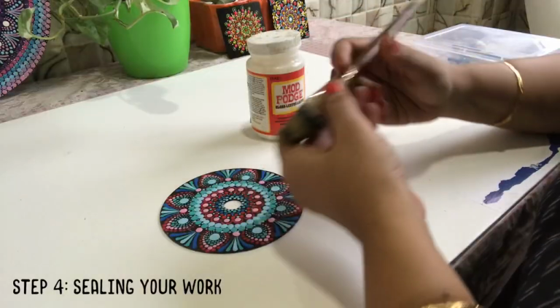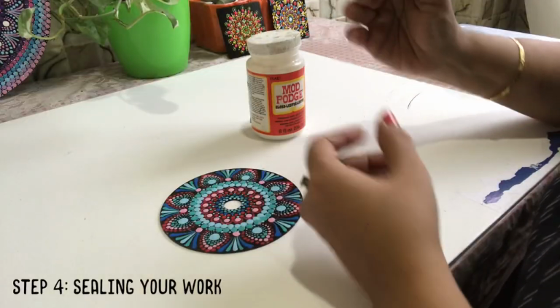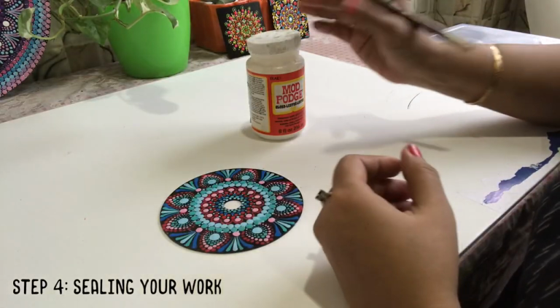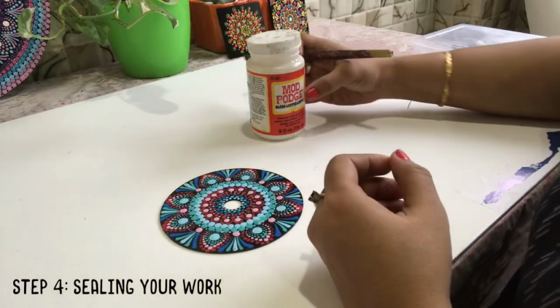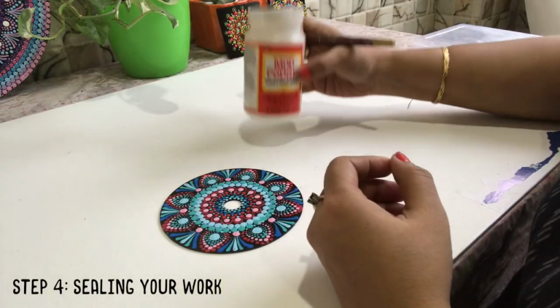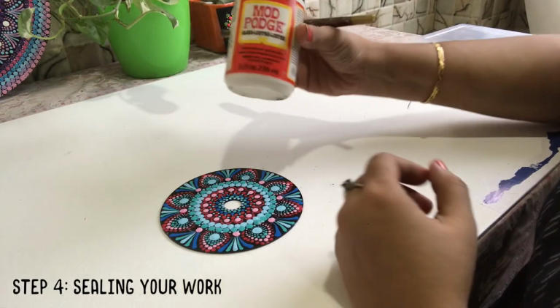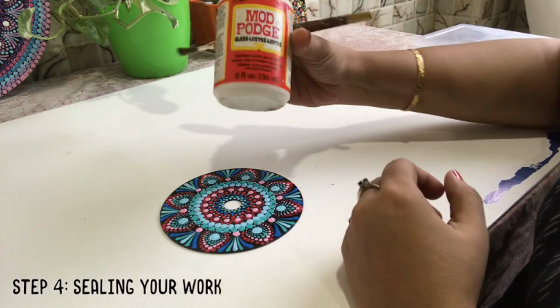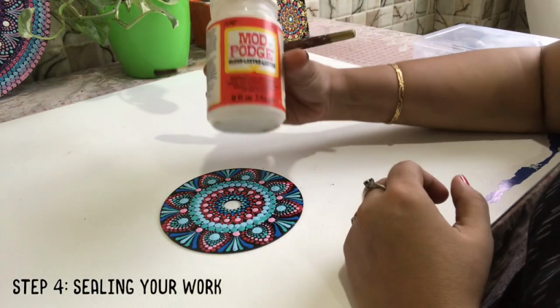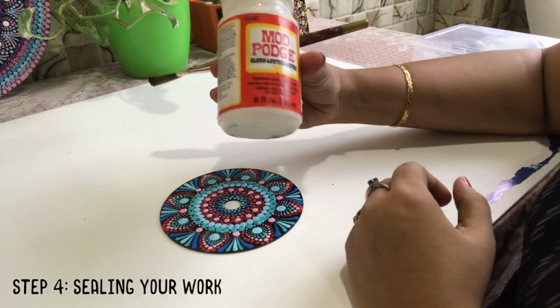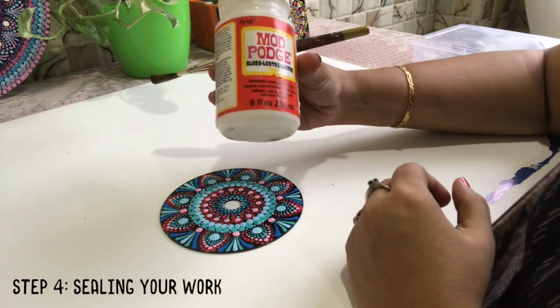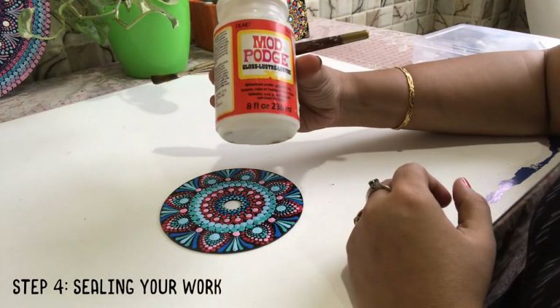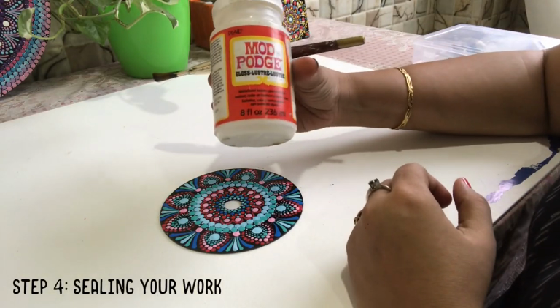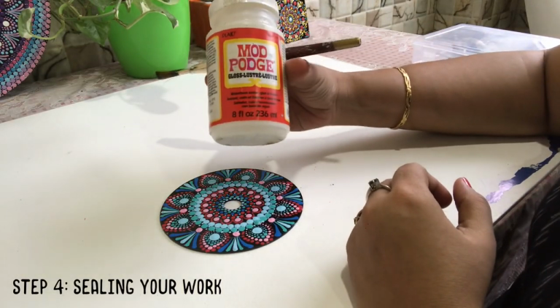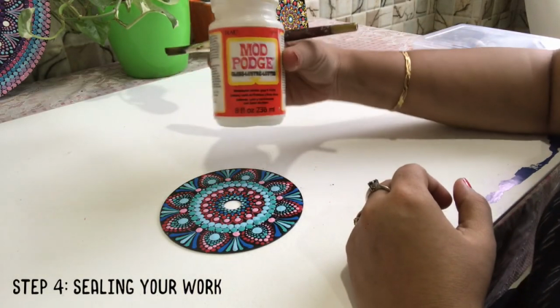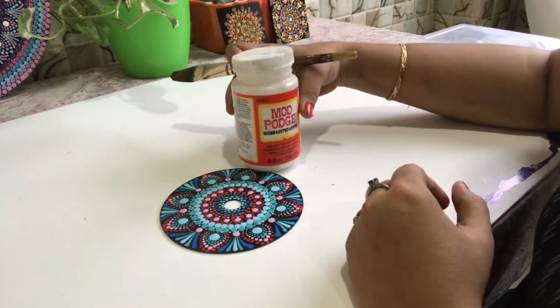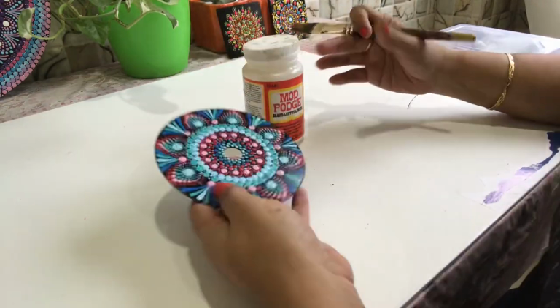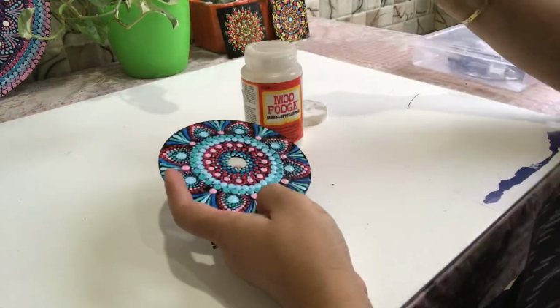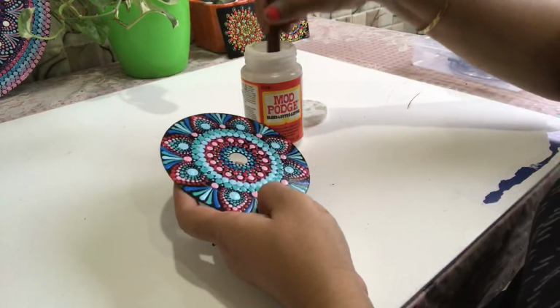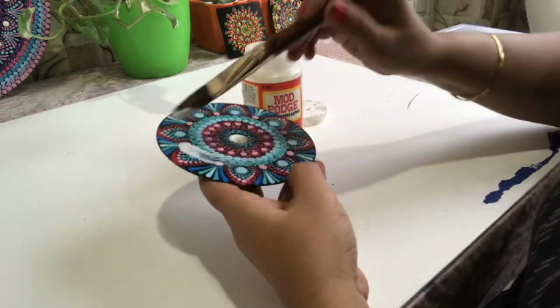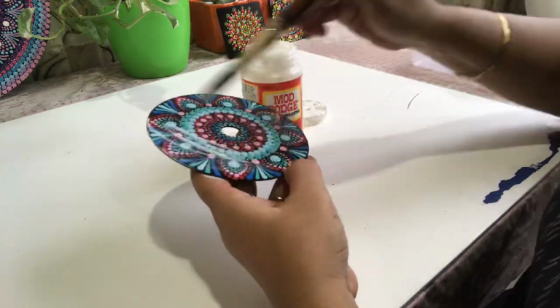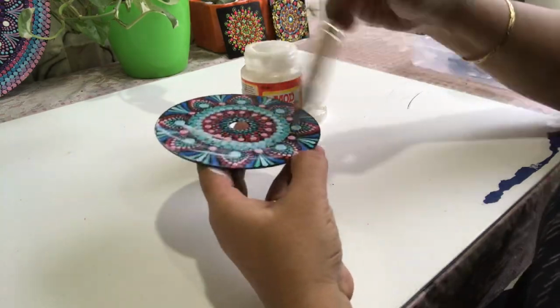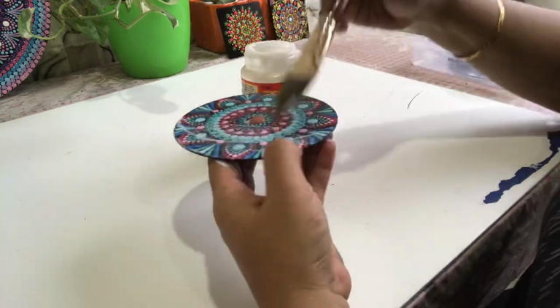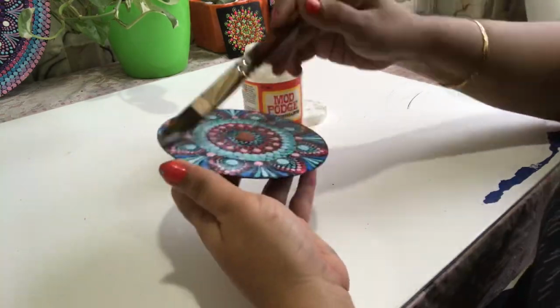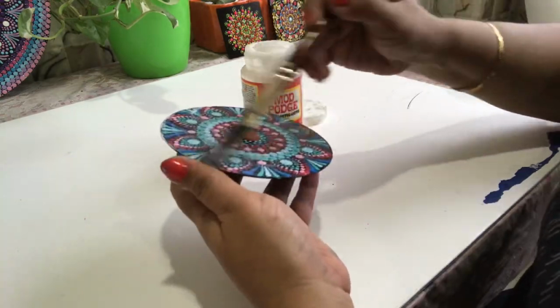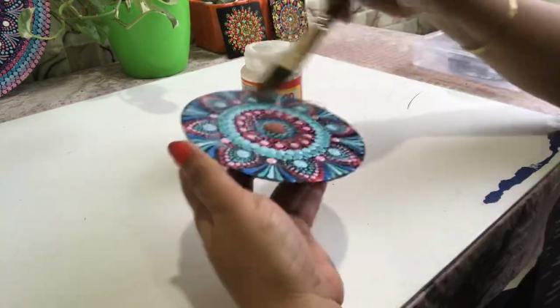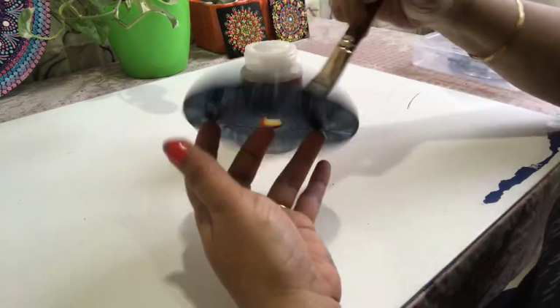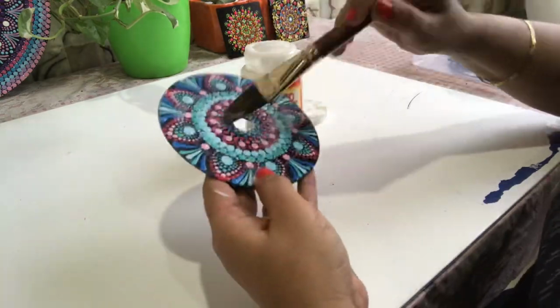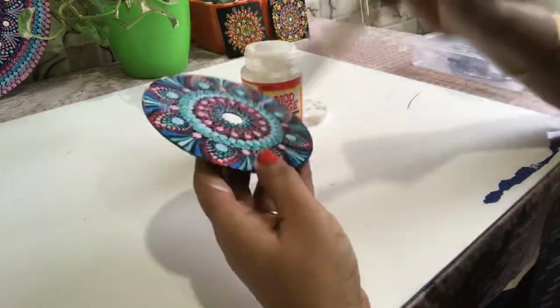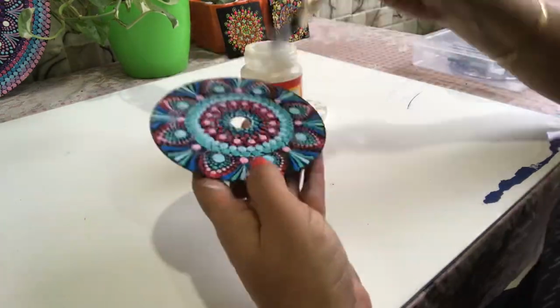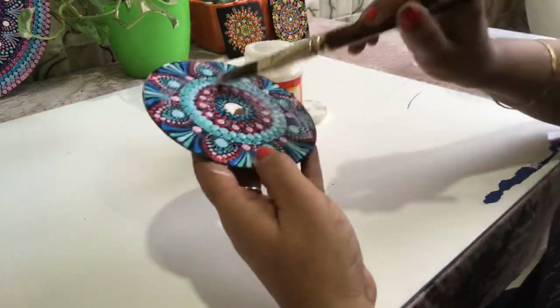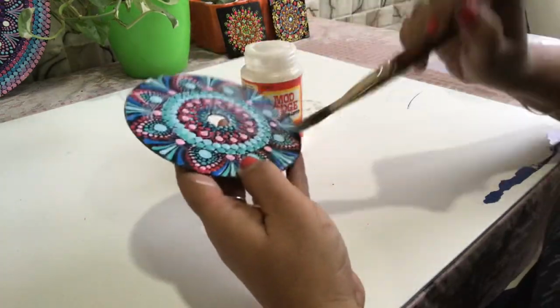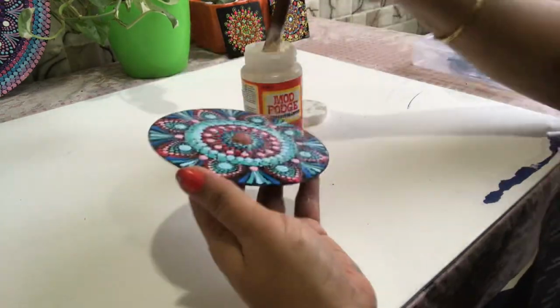To seal my work, I use Mod Podge. Apply it all over evenly on both sides of the CD.